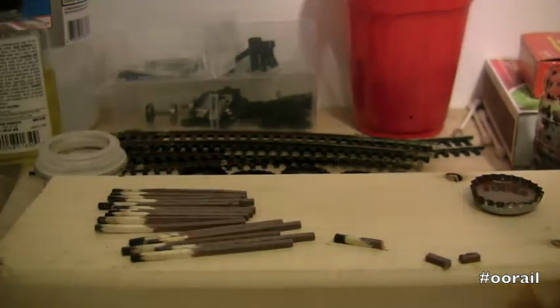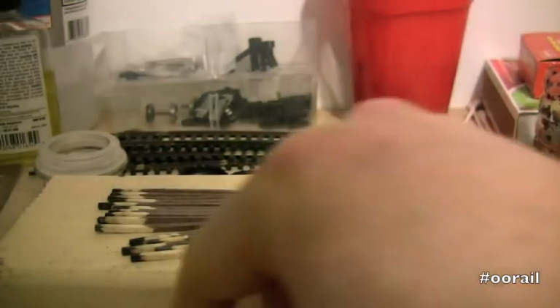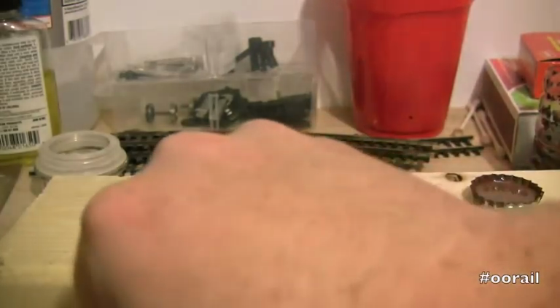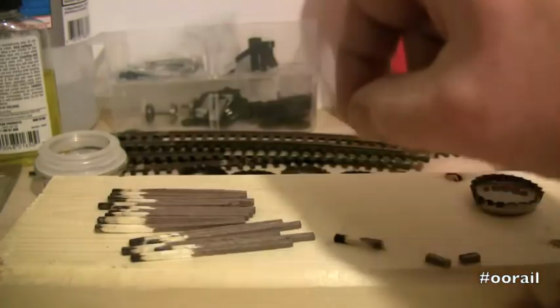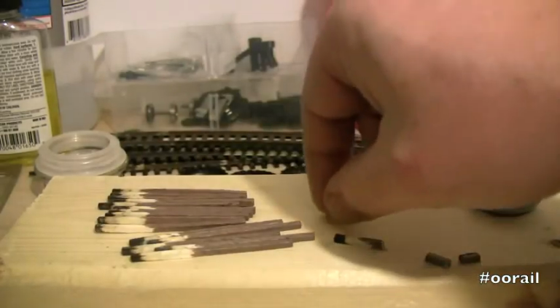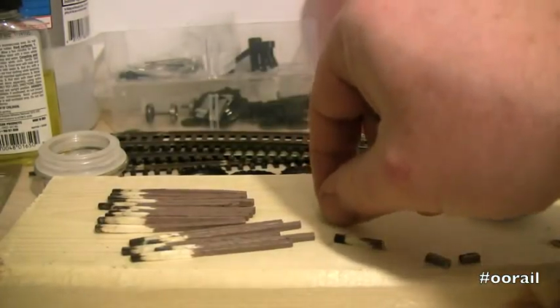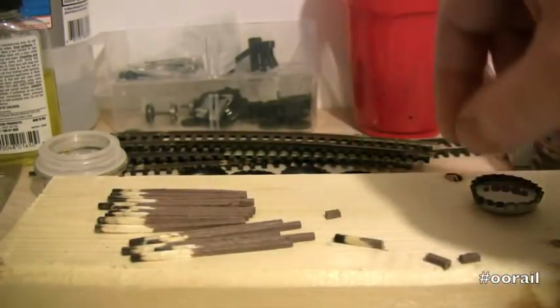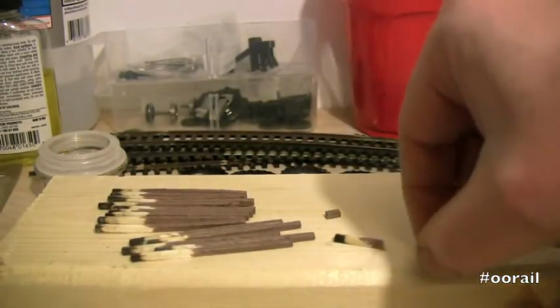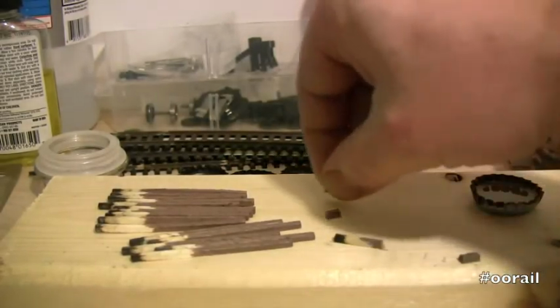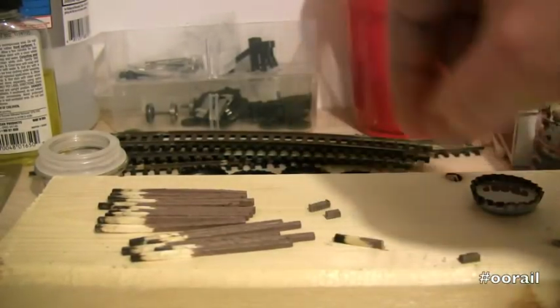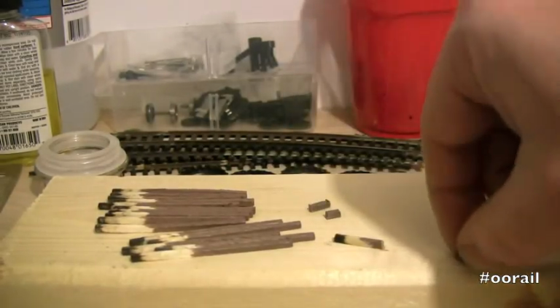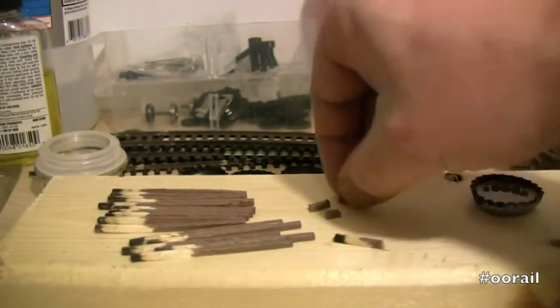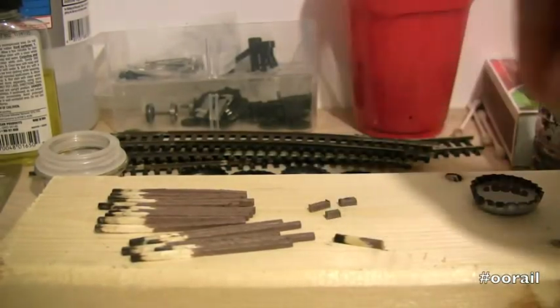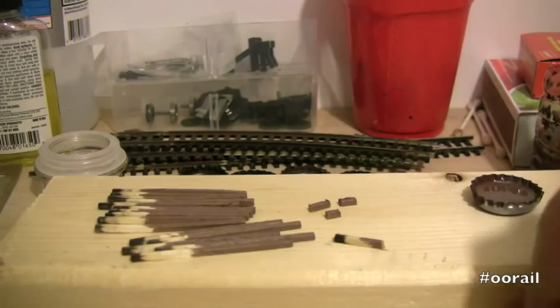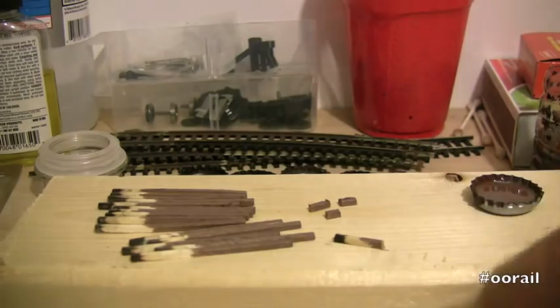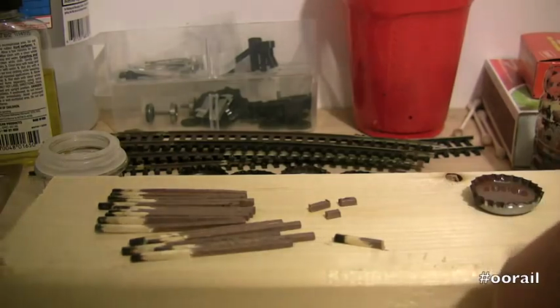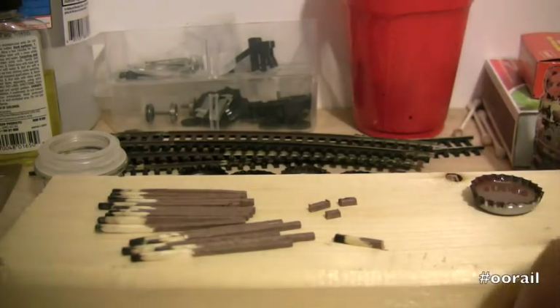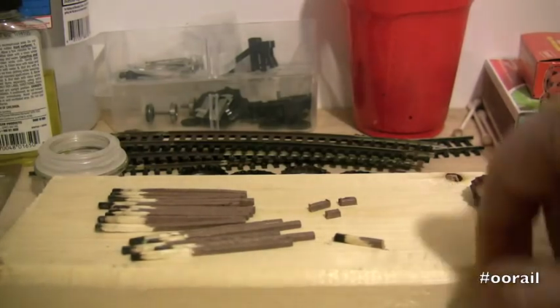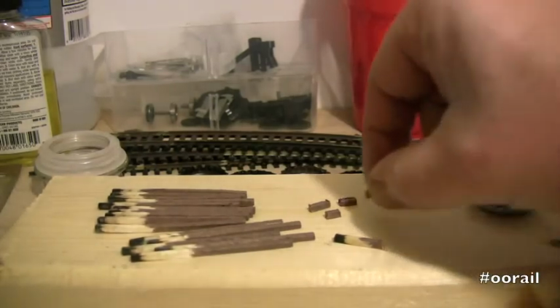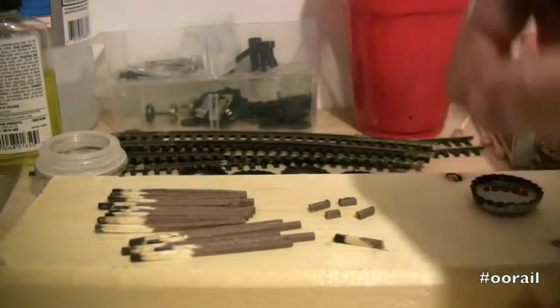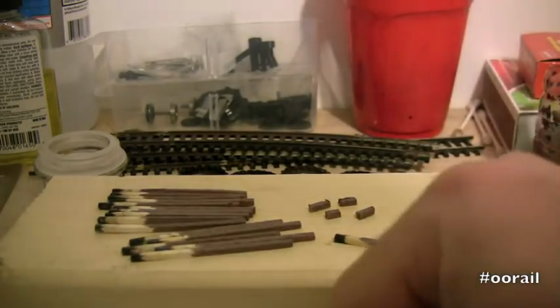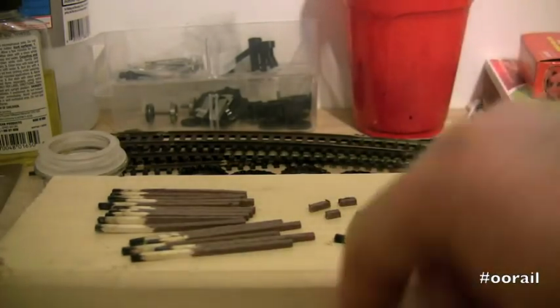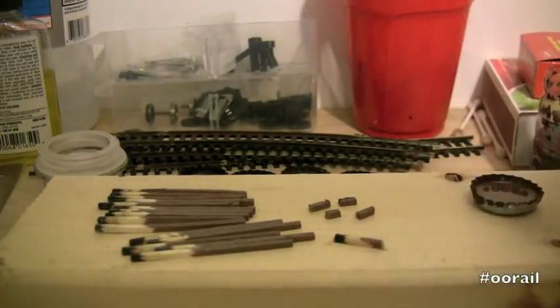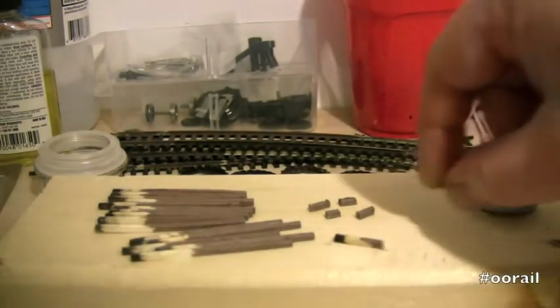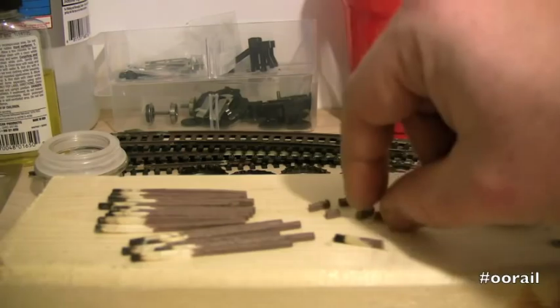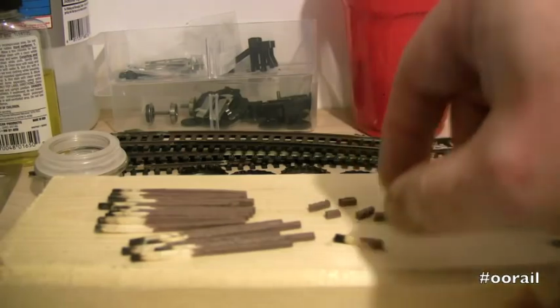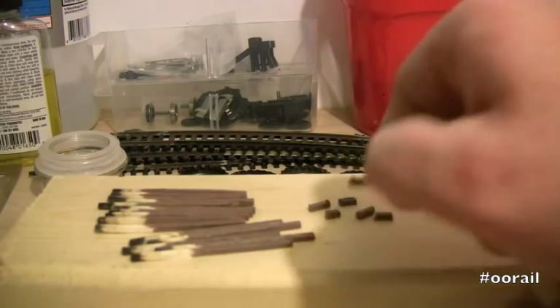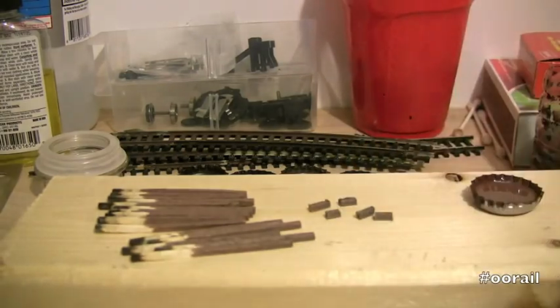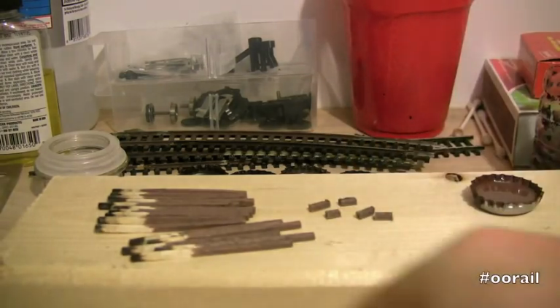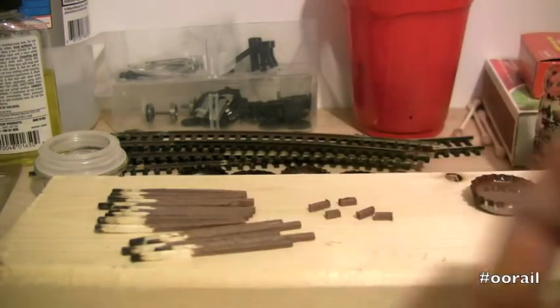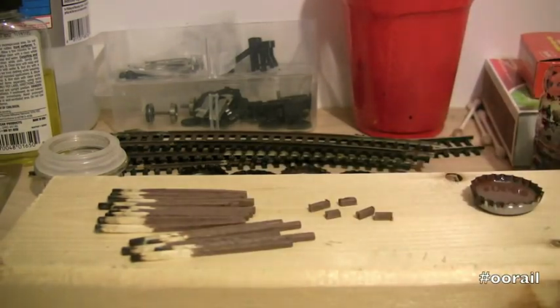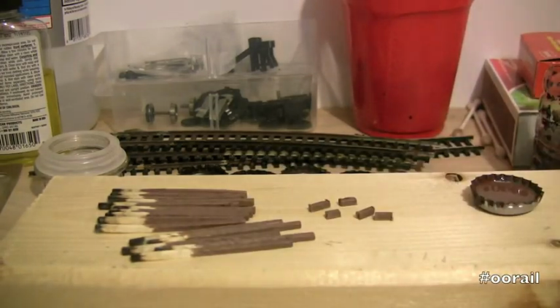So if you take a look here, you can see we got one, two, three, four — we got about five out of that first matchstick that we painted. So that's pretty good.